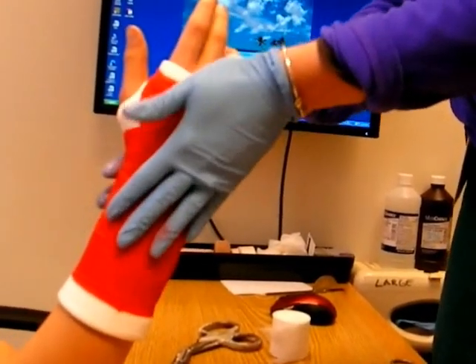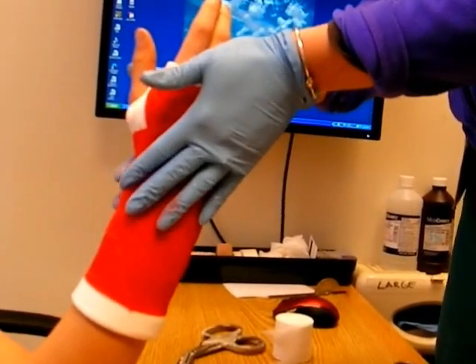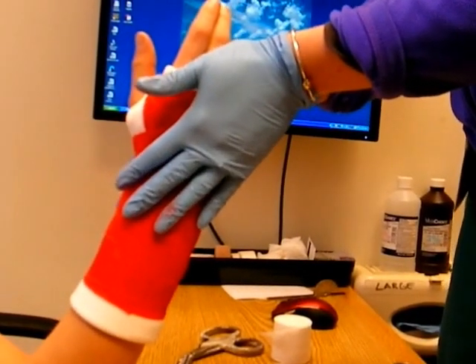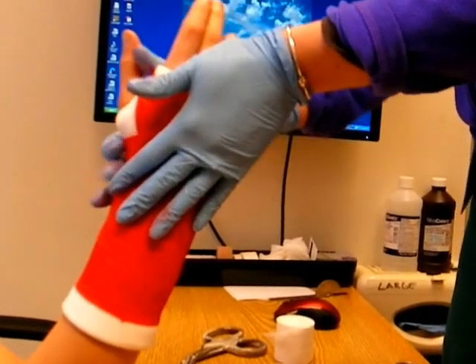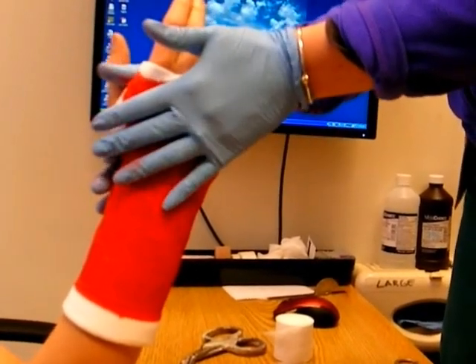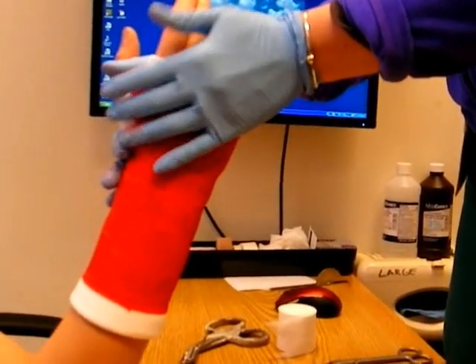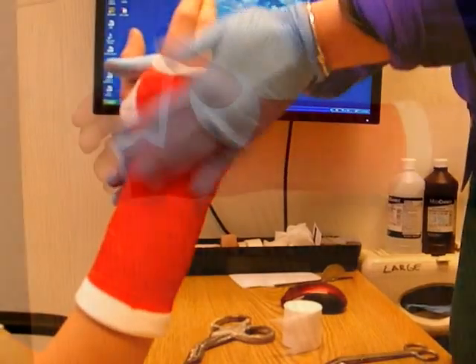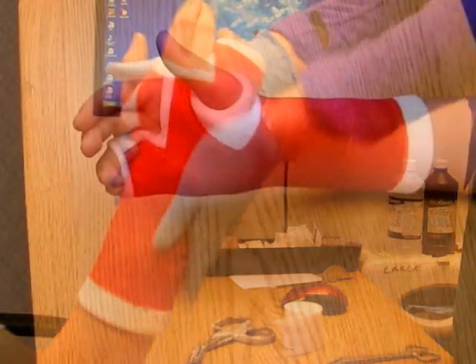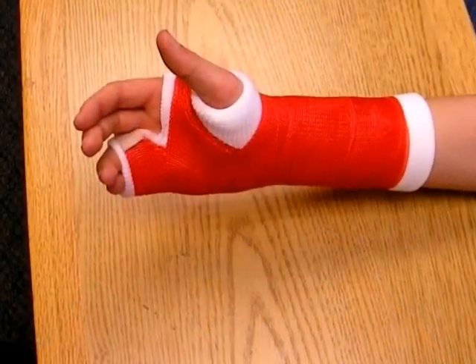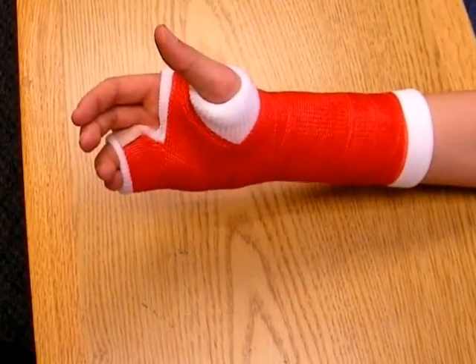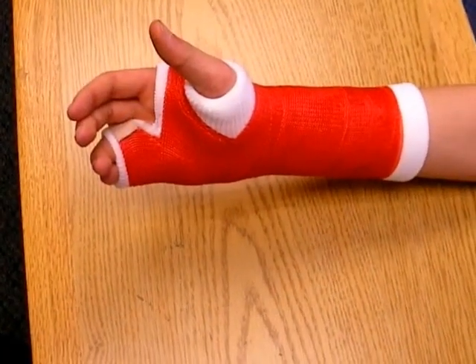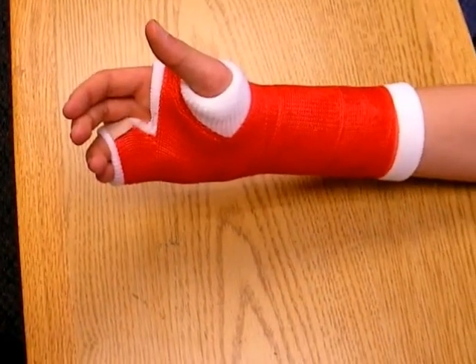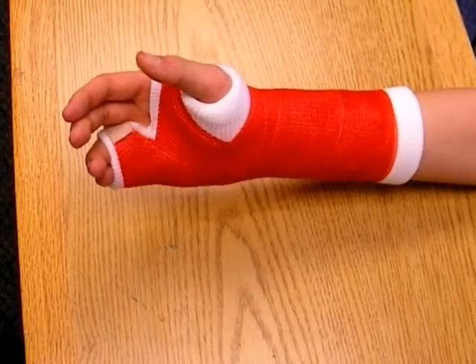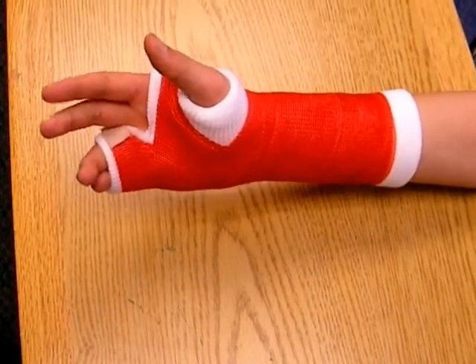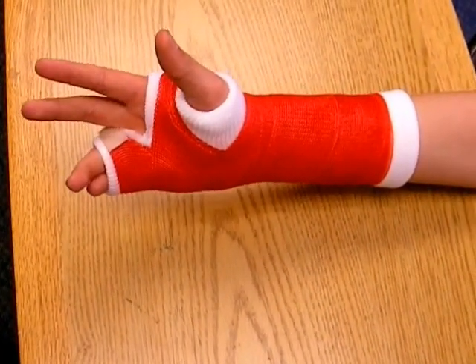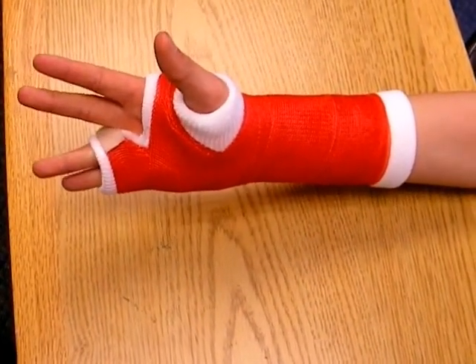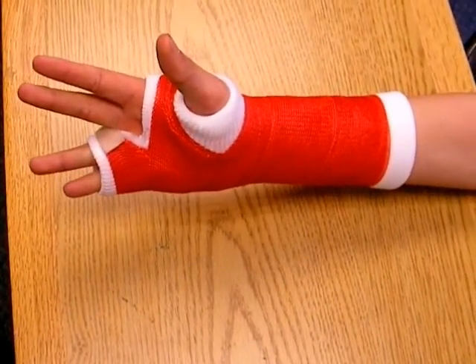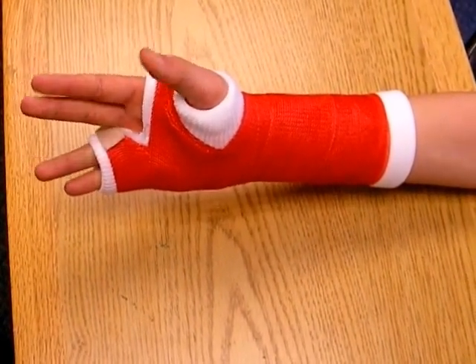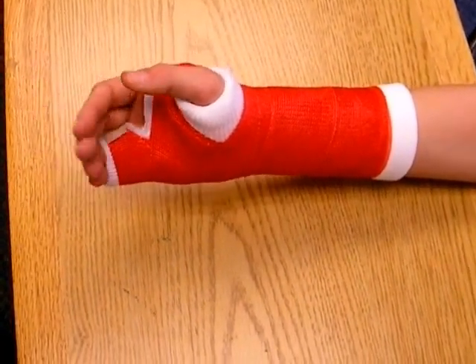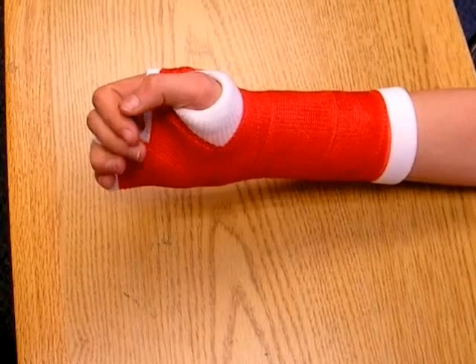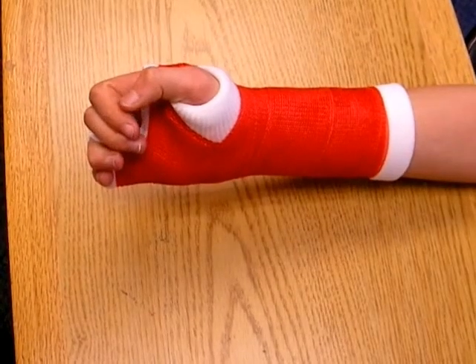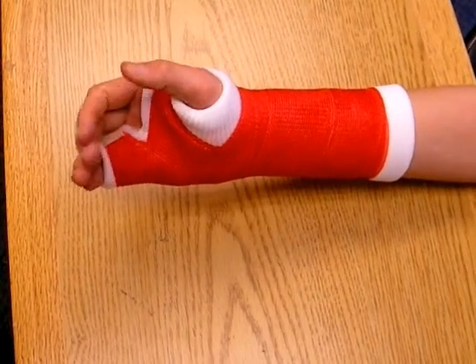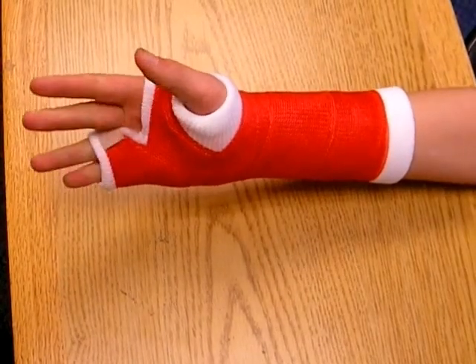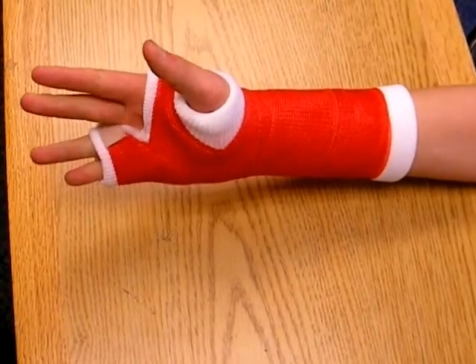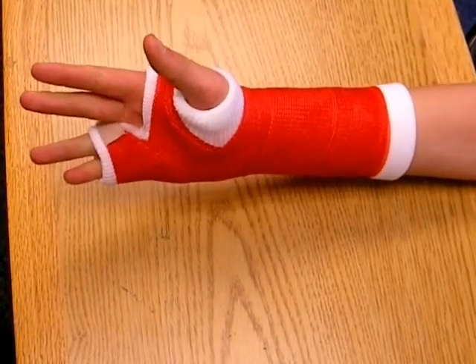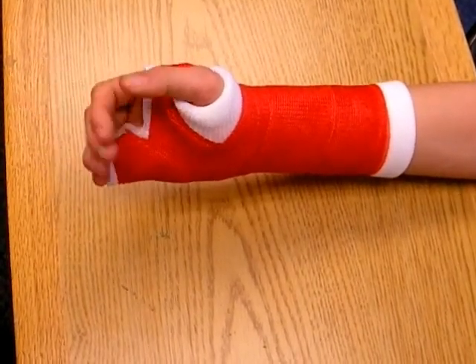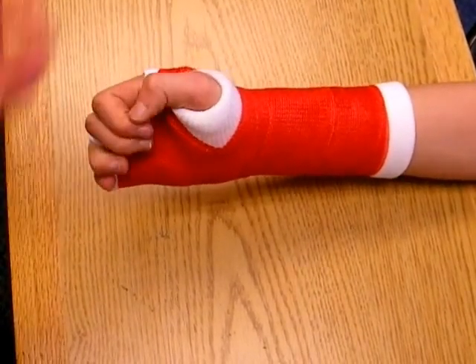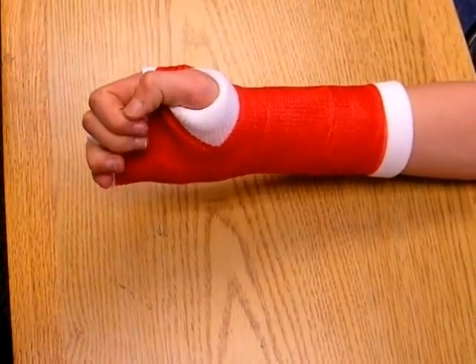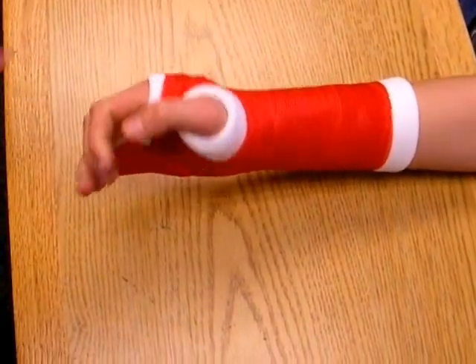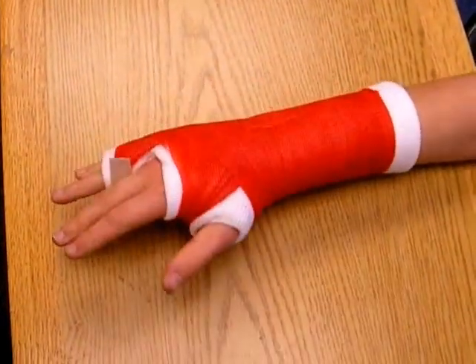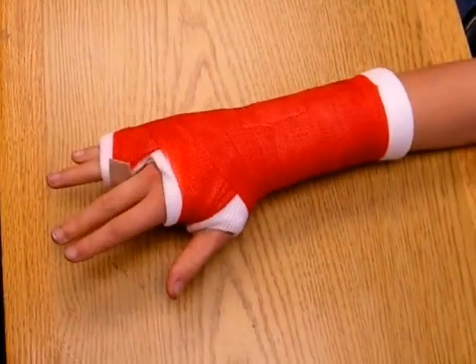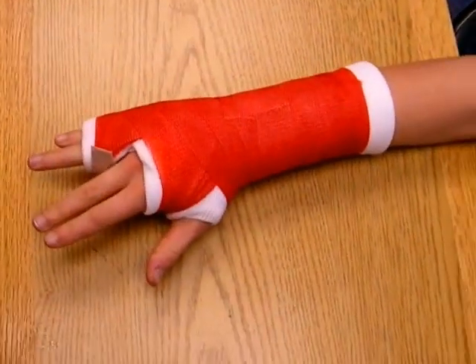Finally, the cast is molded into its final position. You can see here the freedom of motion that it allows the patient's other fingers, while completely immobilizing the fingers — at least the parts of the fingers that do need to be immobilized.